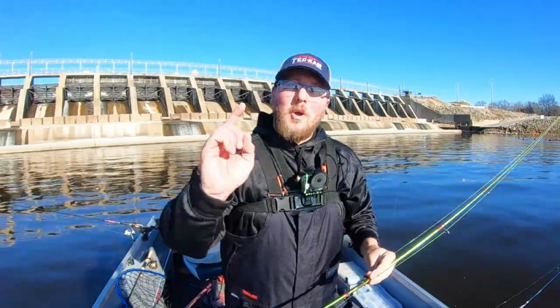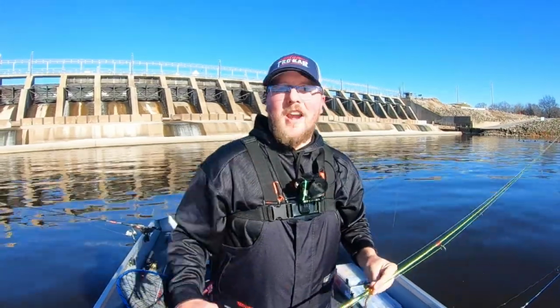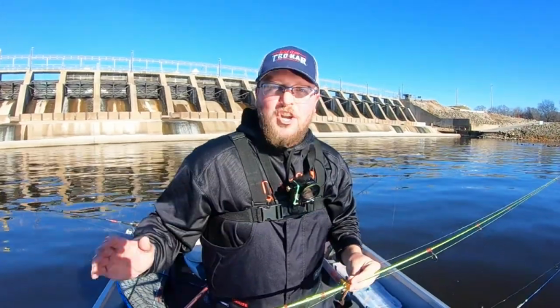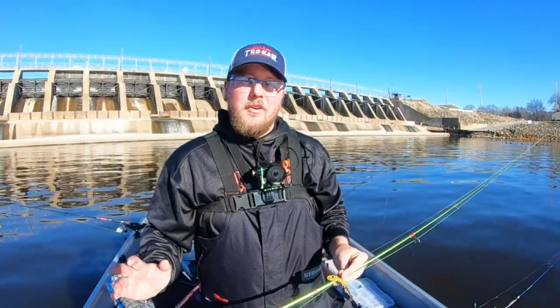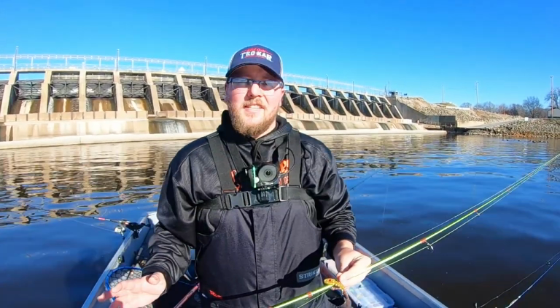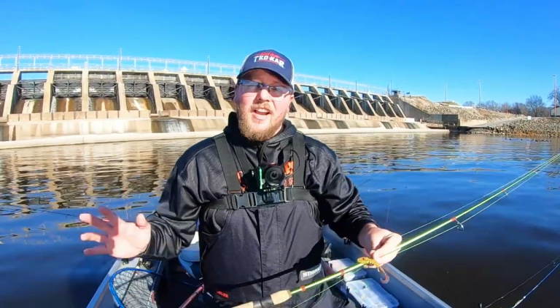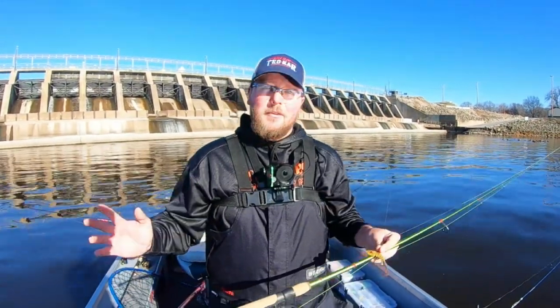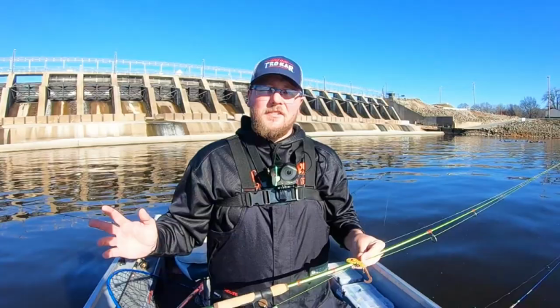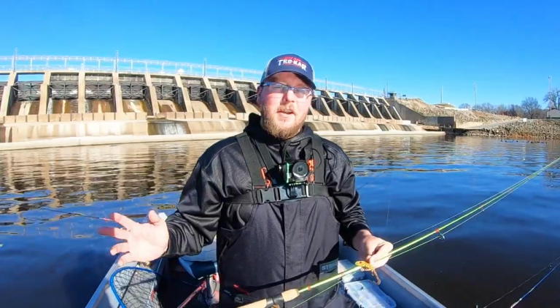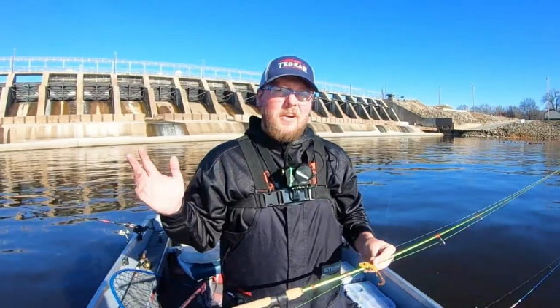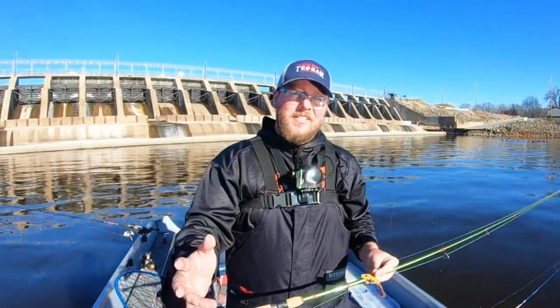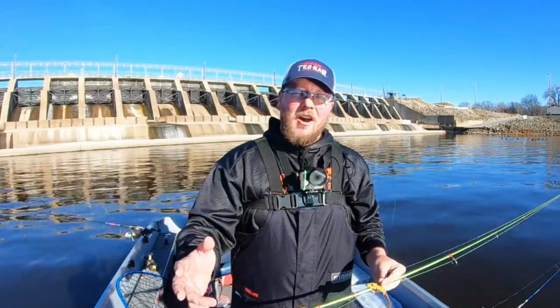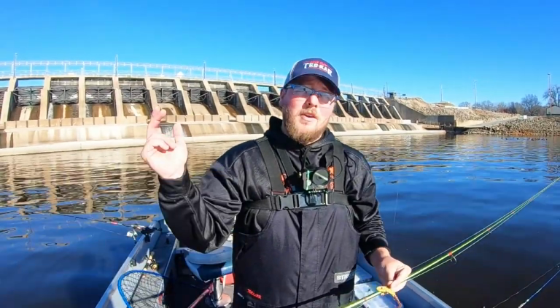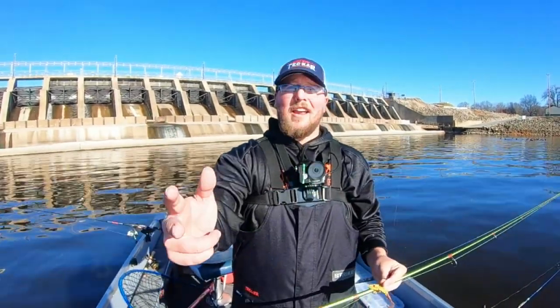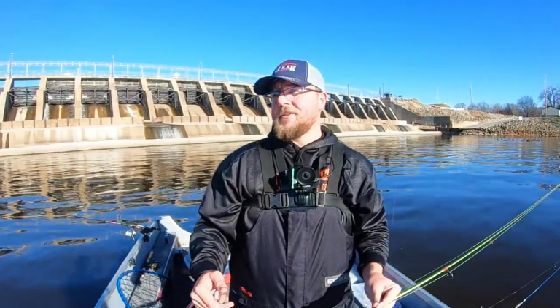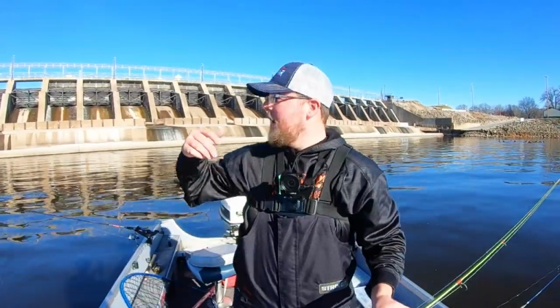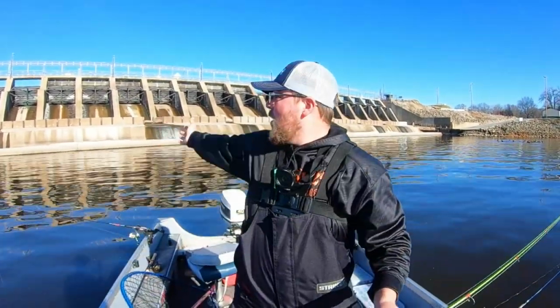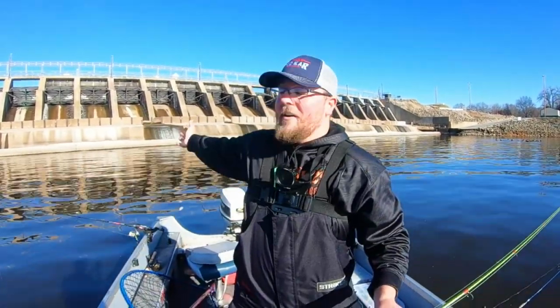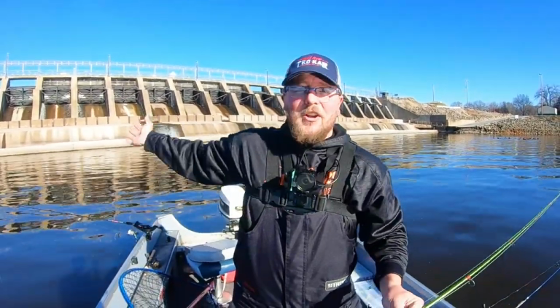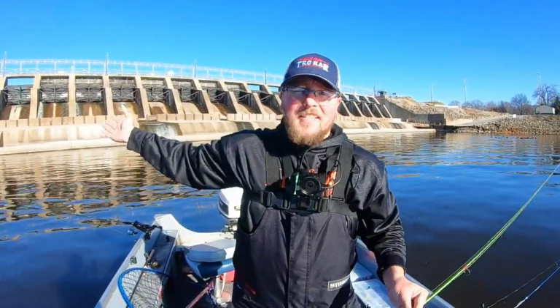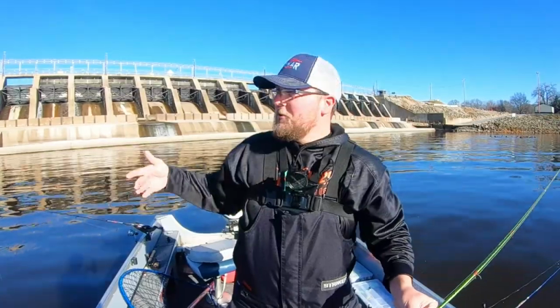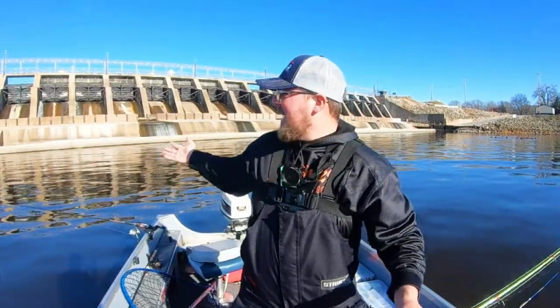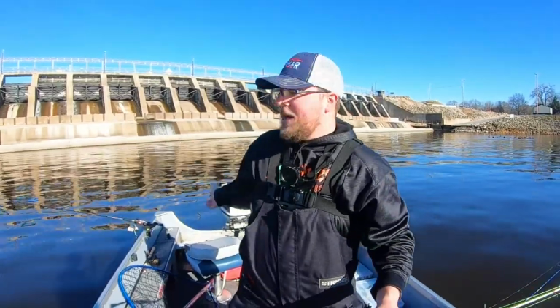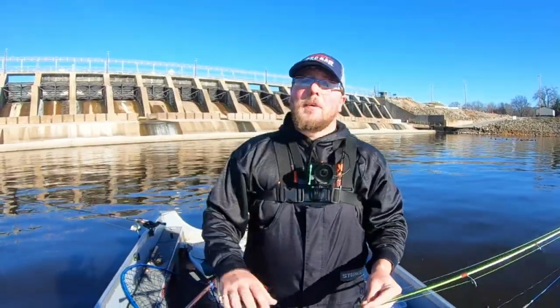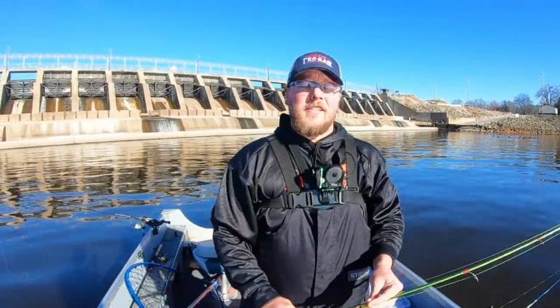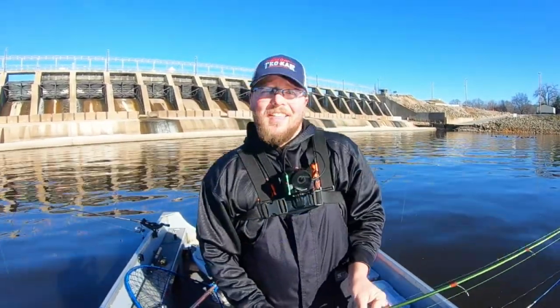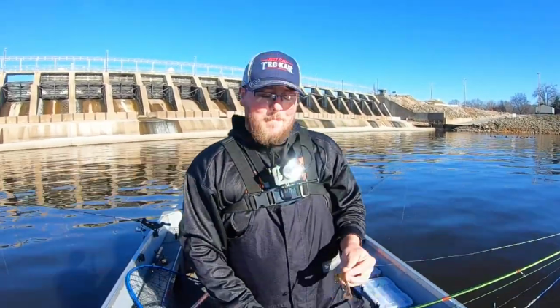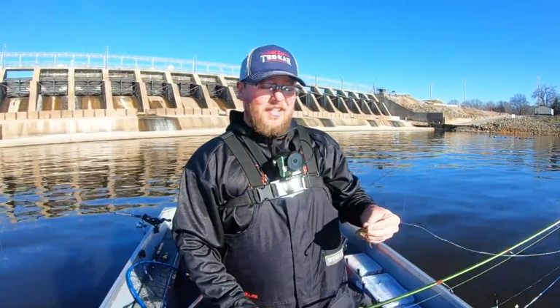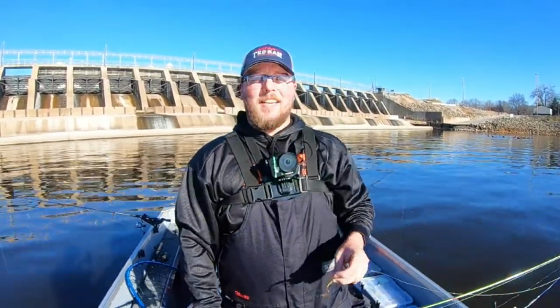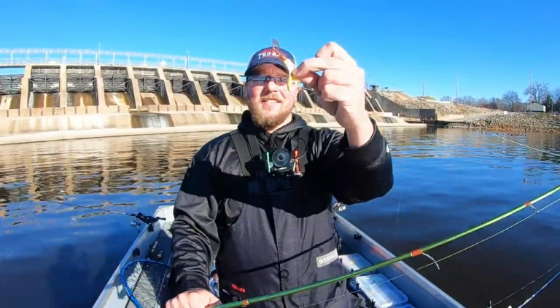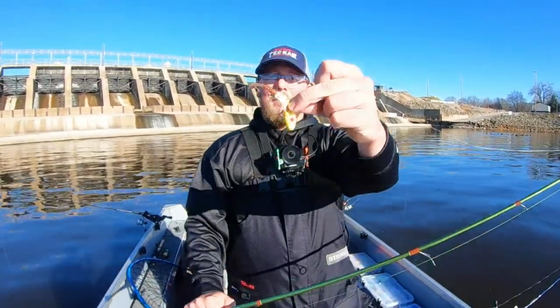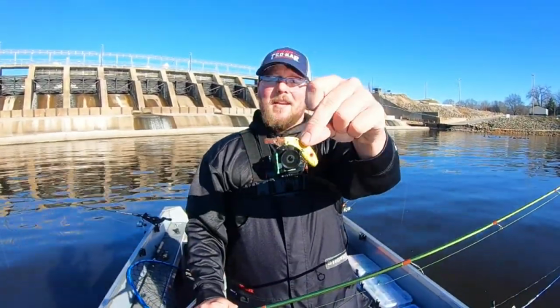What is going on everybody? Noah with Madison Angling. I am on the Wisconsin River today with my buddy Tristan of Riverway Angling Guide Service. We are at the Prairie du Sac Dam — if you can't guess by what's behind us — and the name of the game today is blade baits.